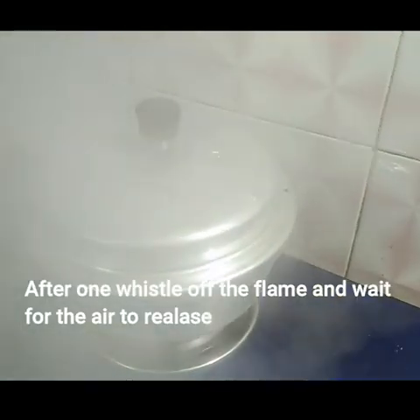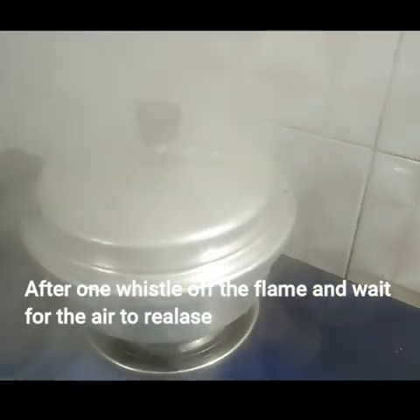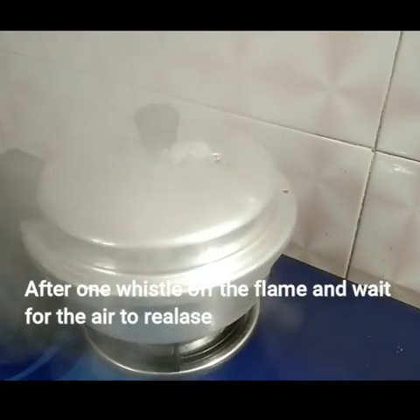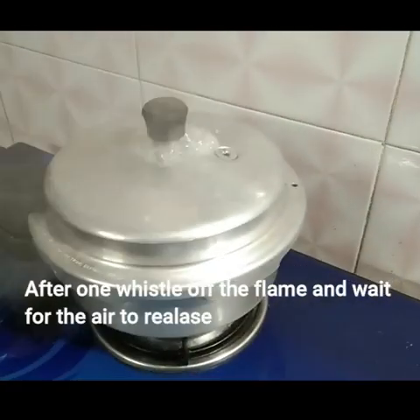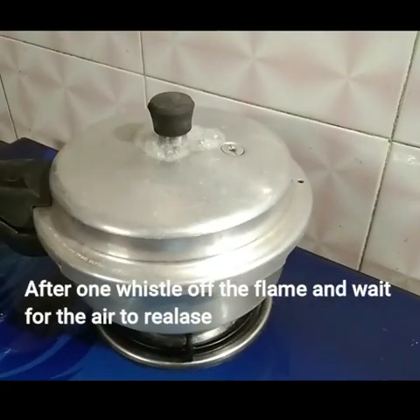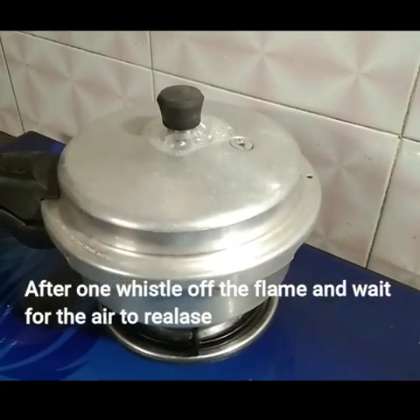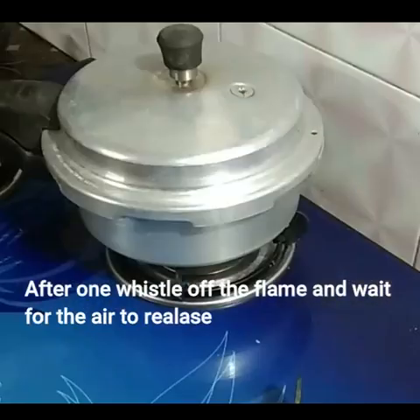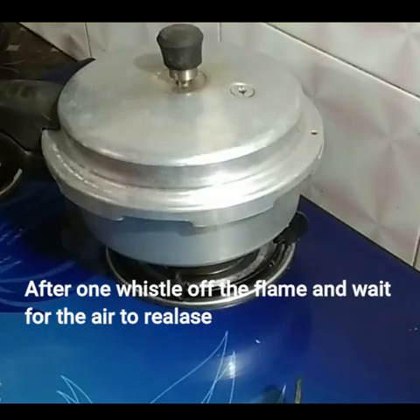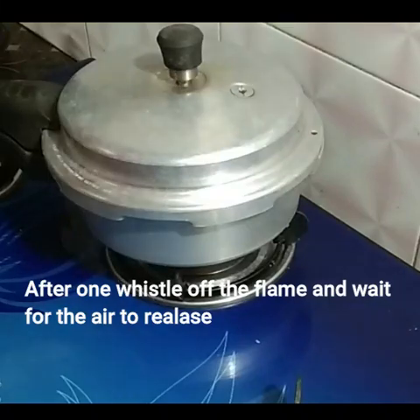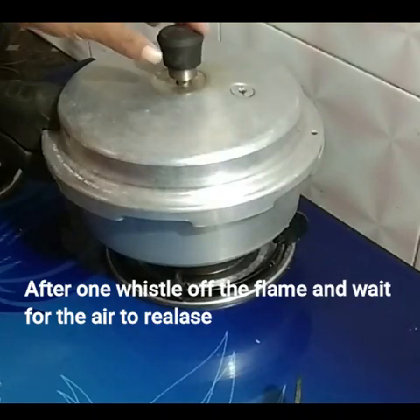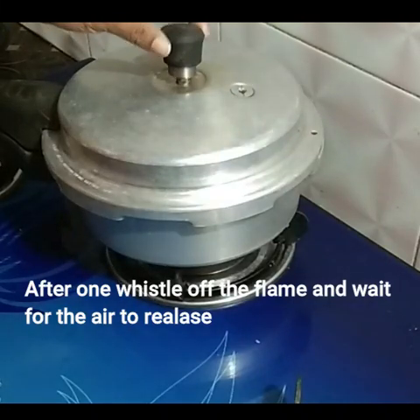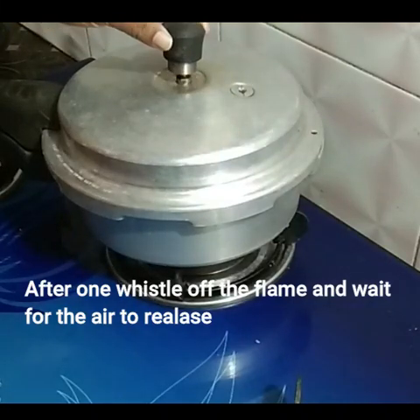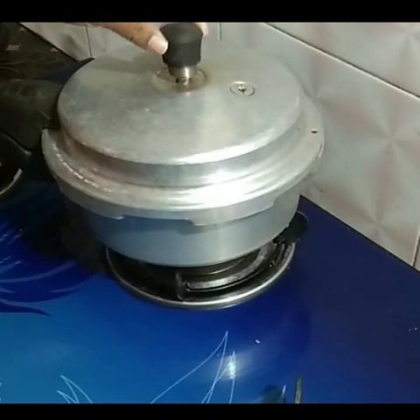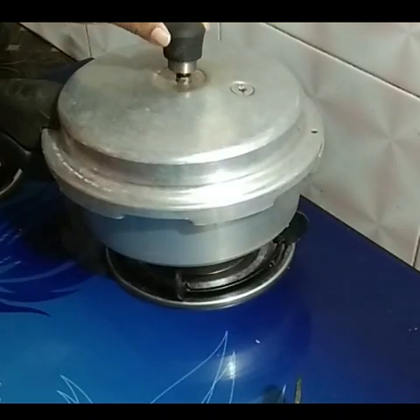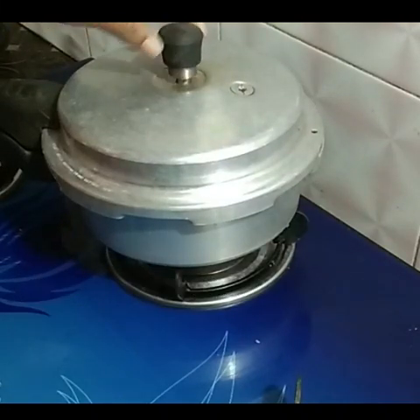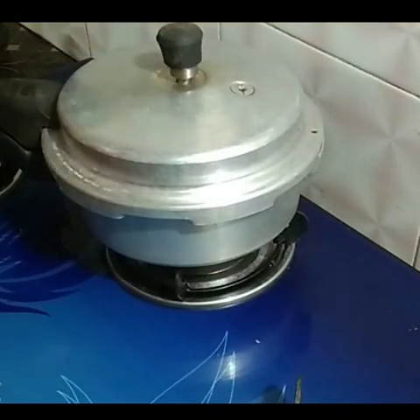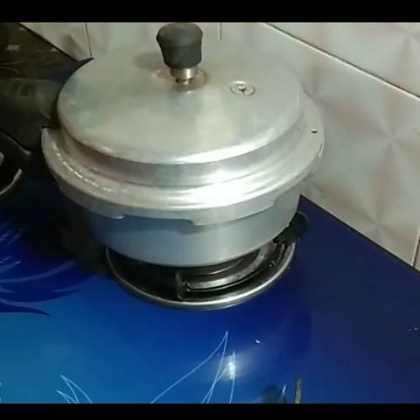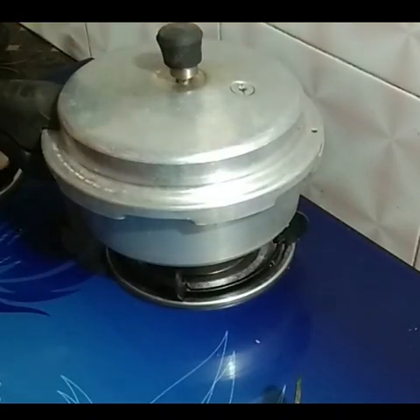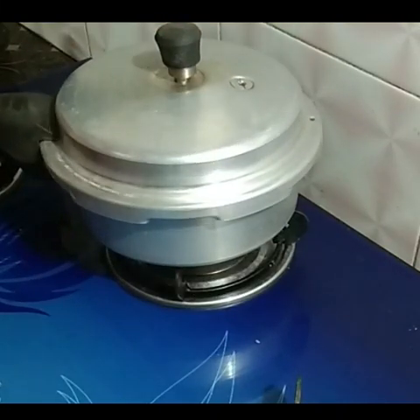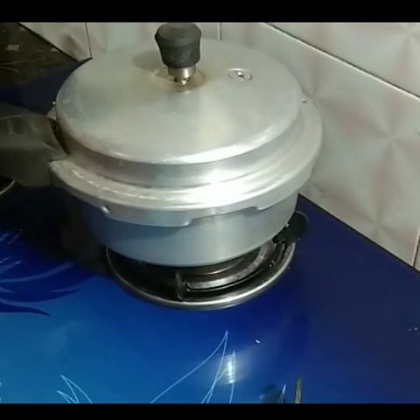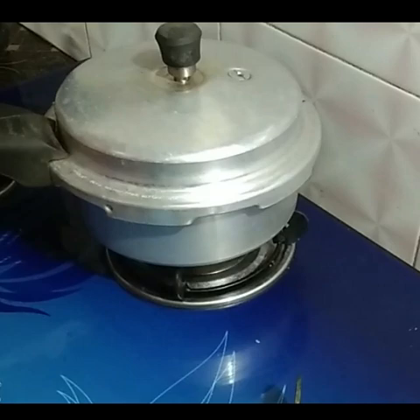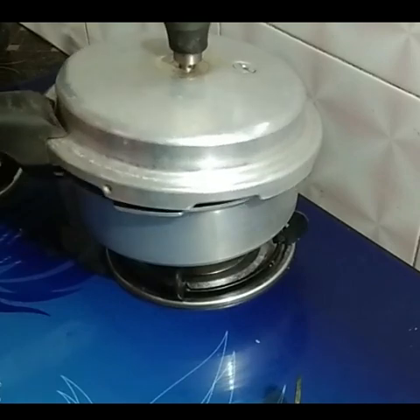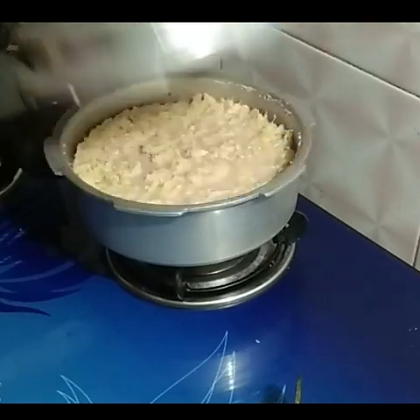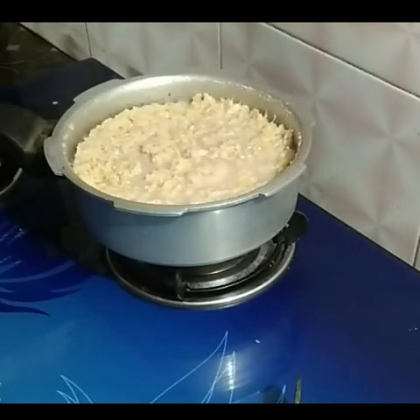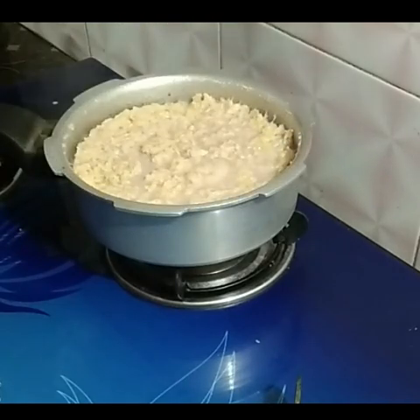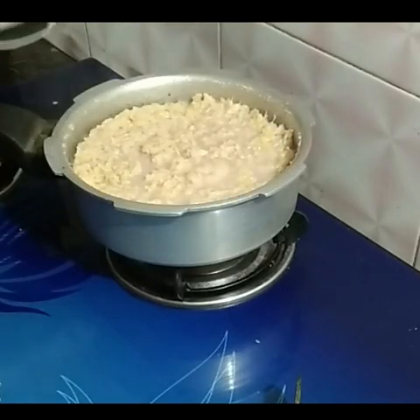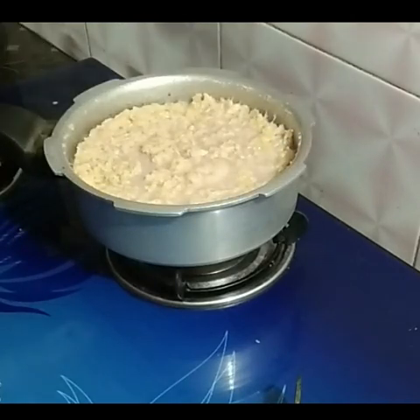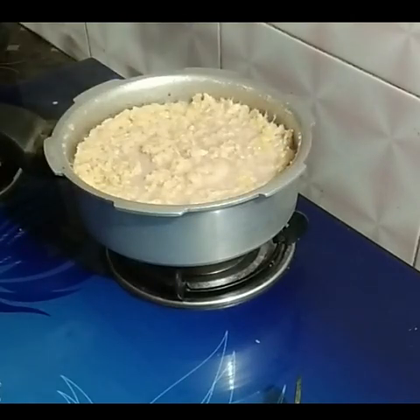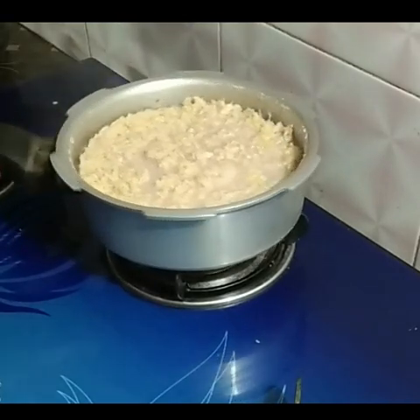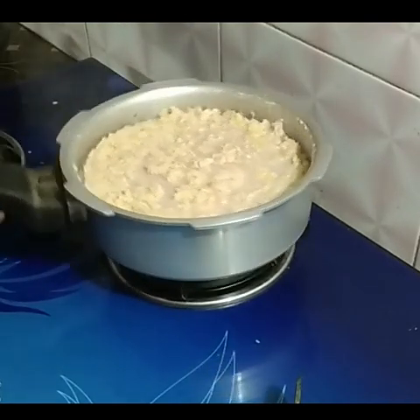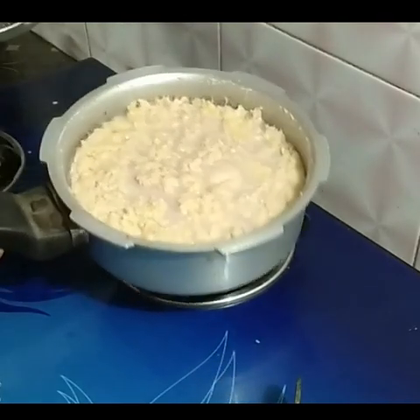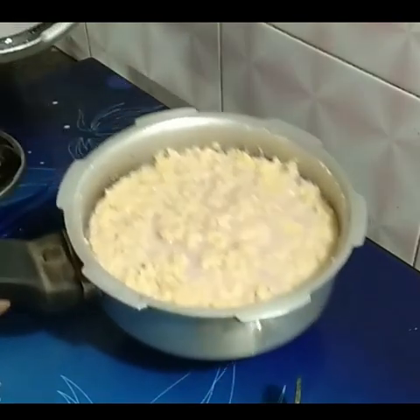I'm going to turn the flame off. I'm going to check — keep the lid open for 15 minutes. I'm going to open the lid and get the lid.